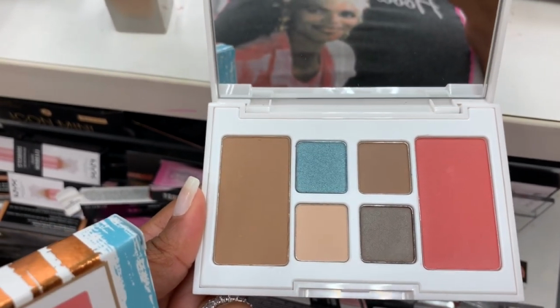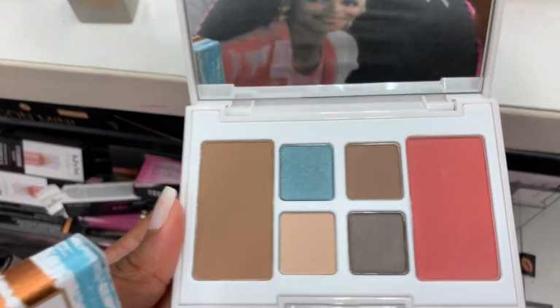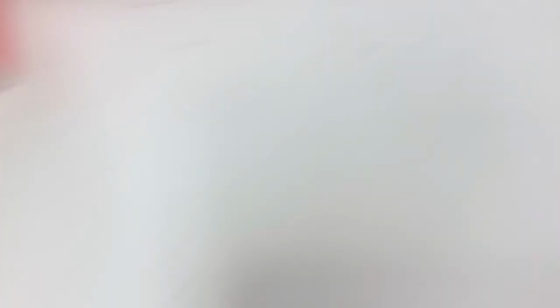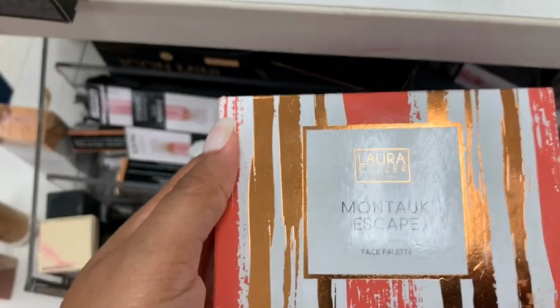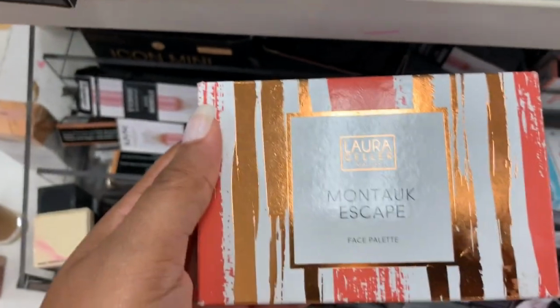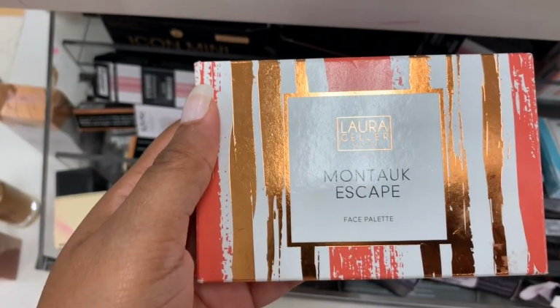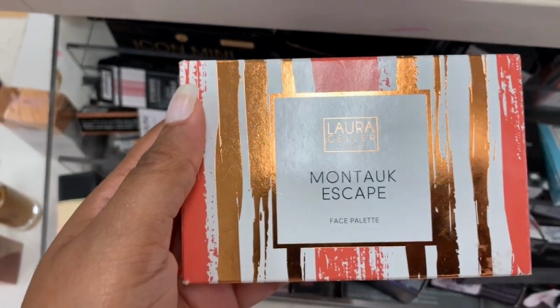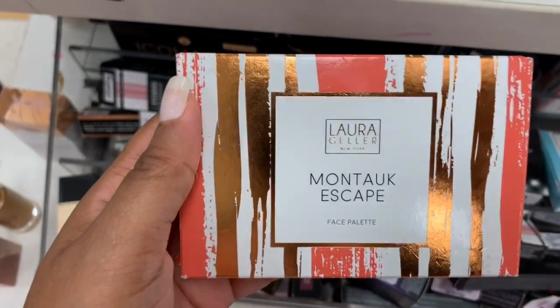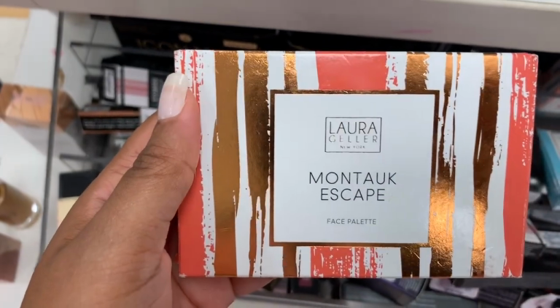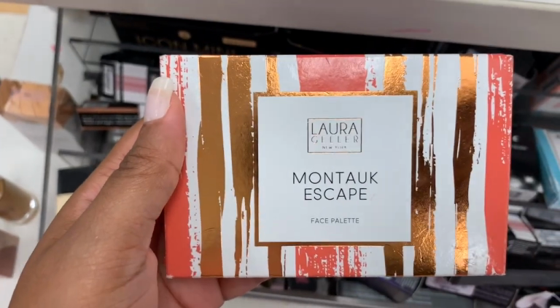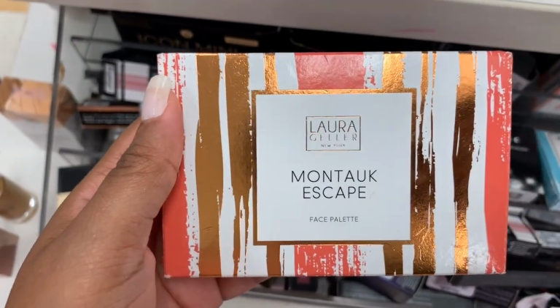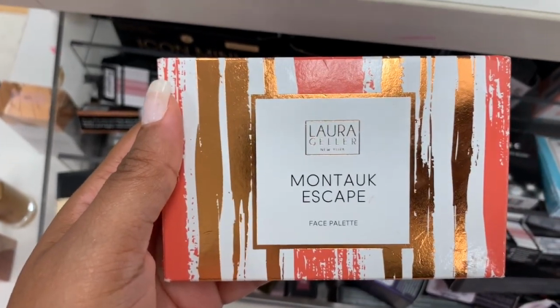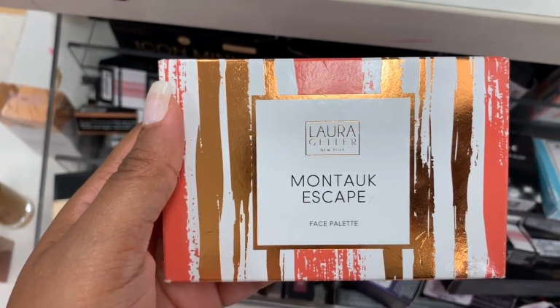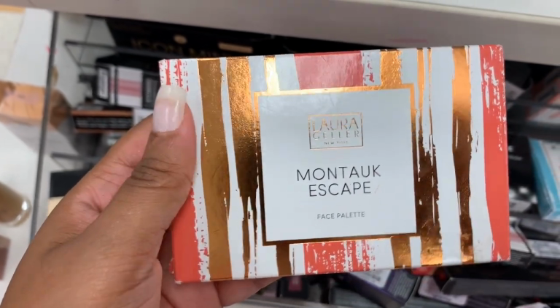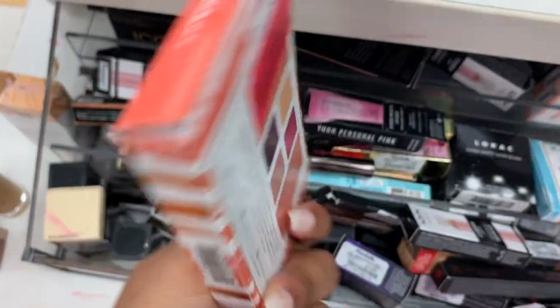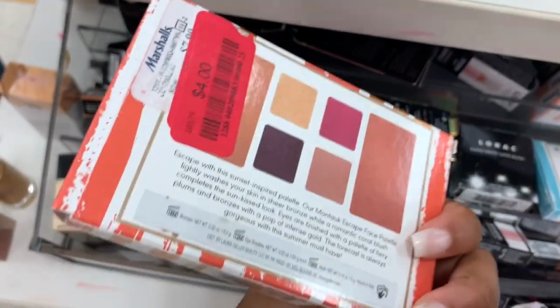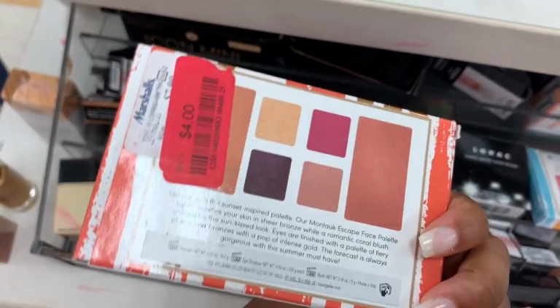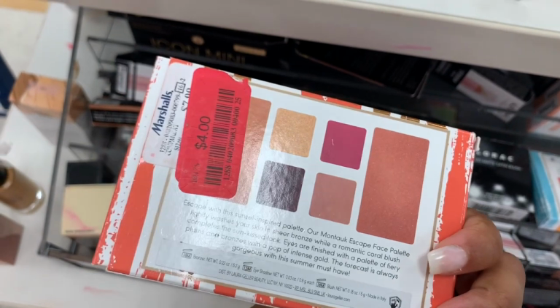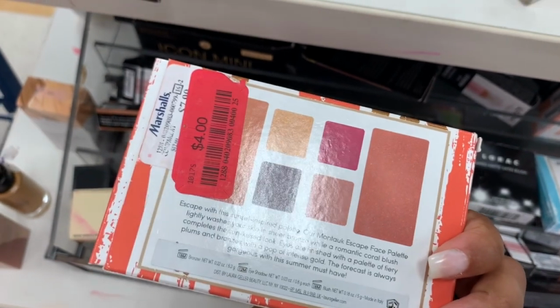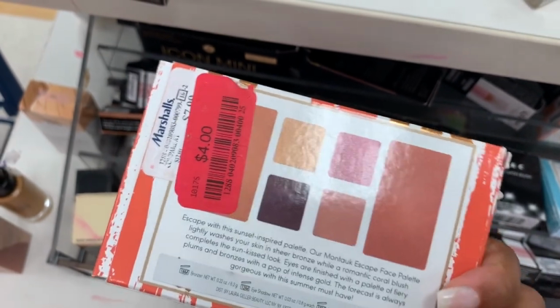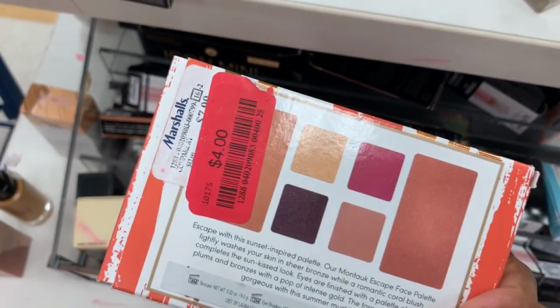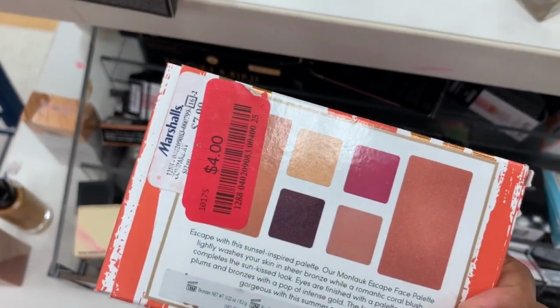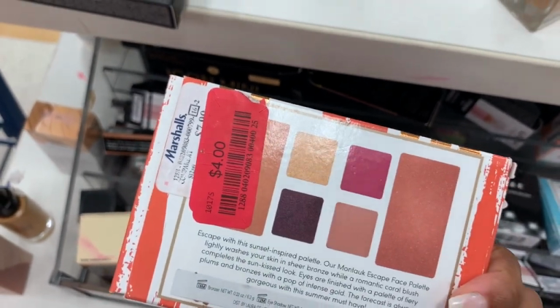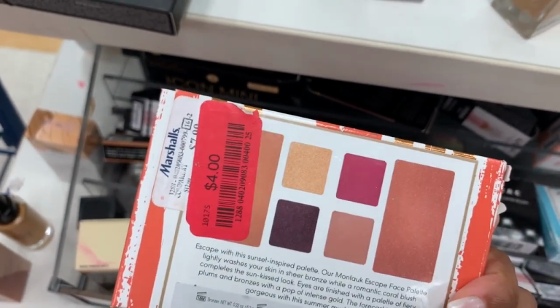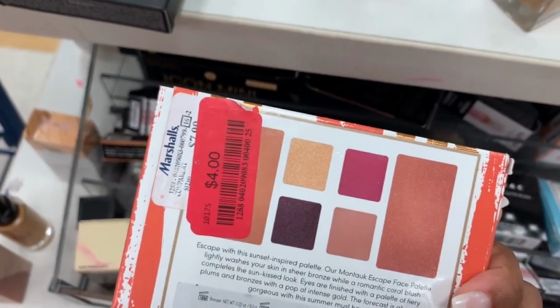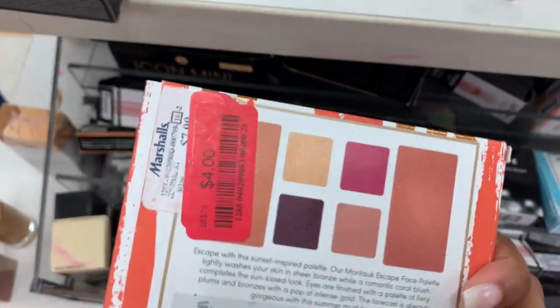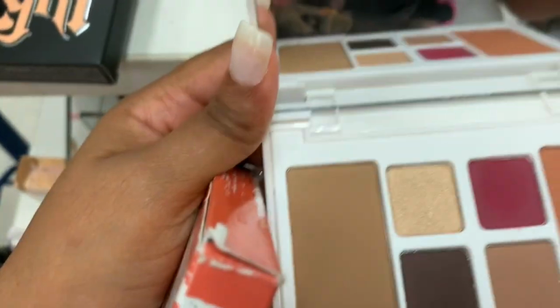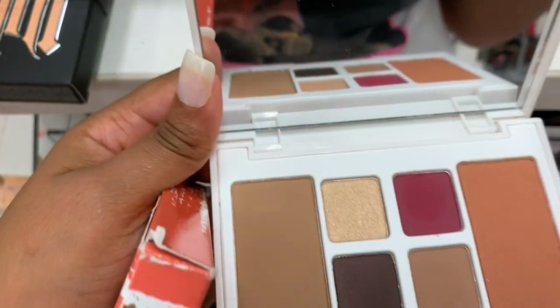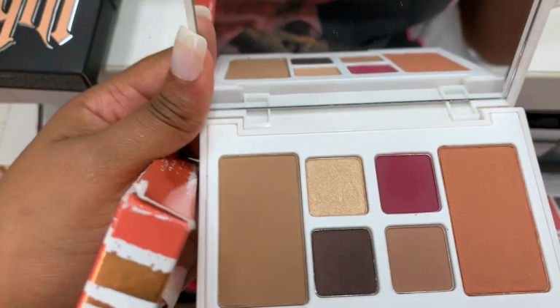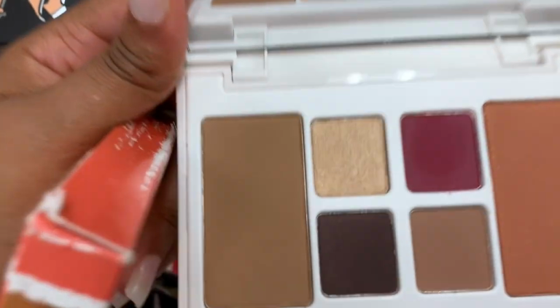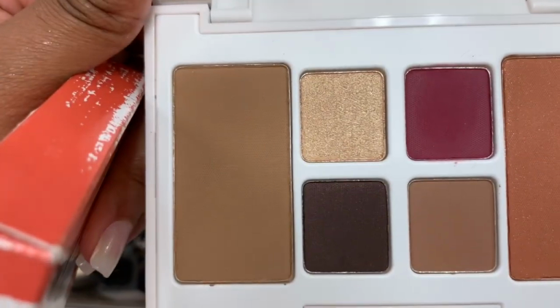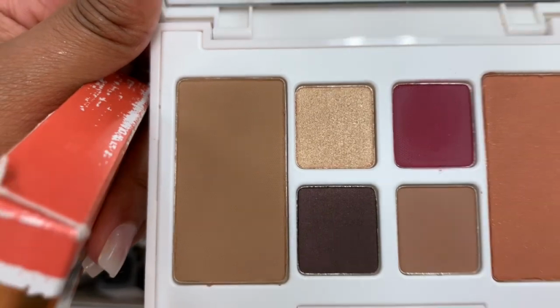I see another Laura Geller palette — the Montauk Escape Face Palette — it's four dollars. I might get this one... actually I'm not gonna get this one, it's been swatched.